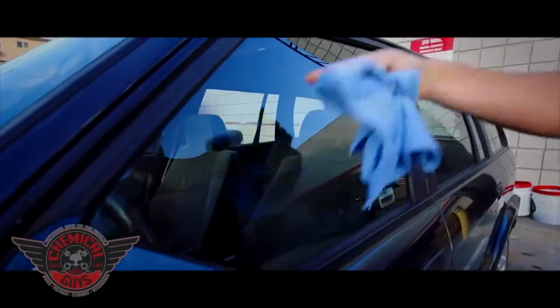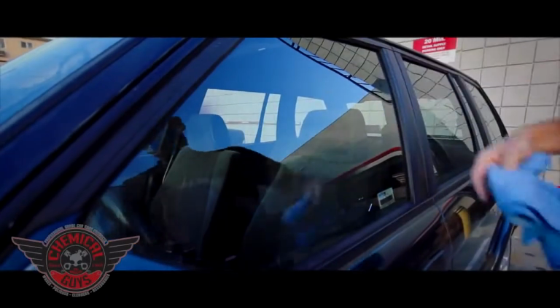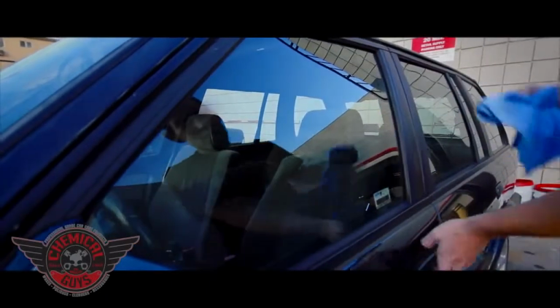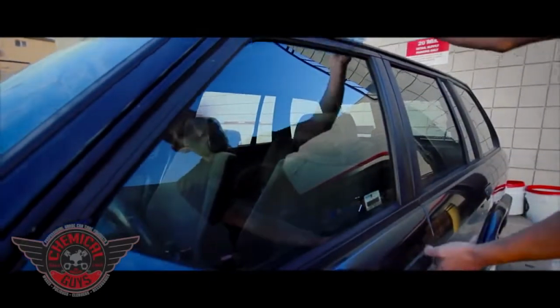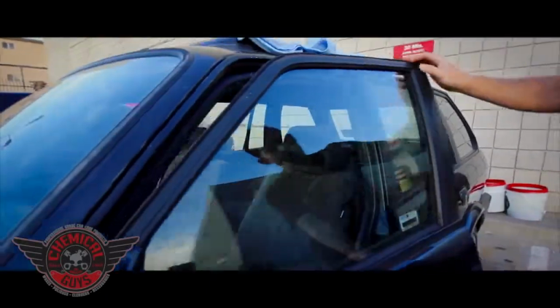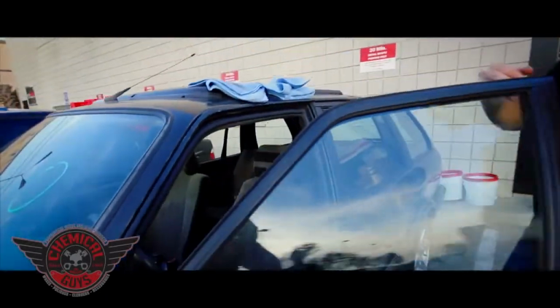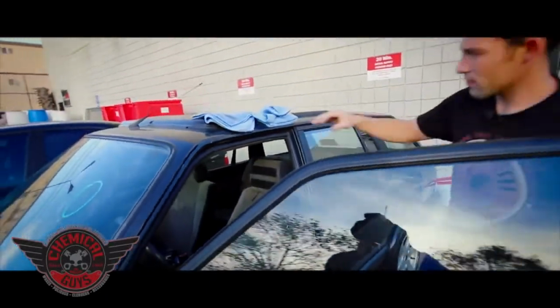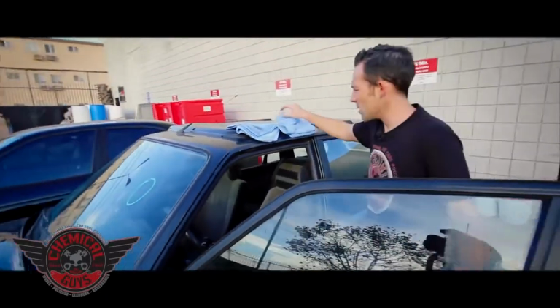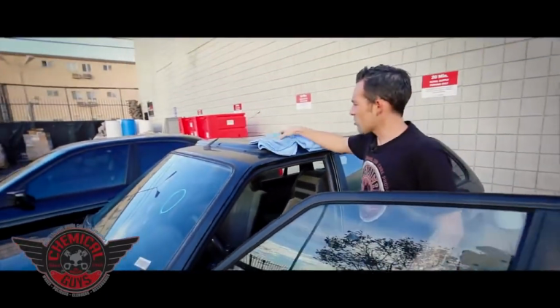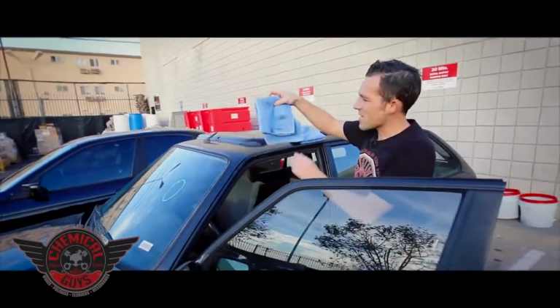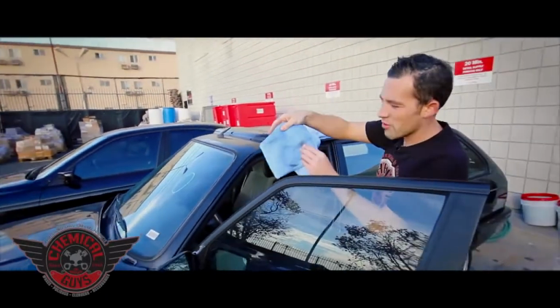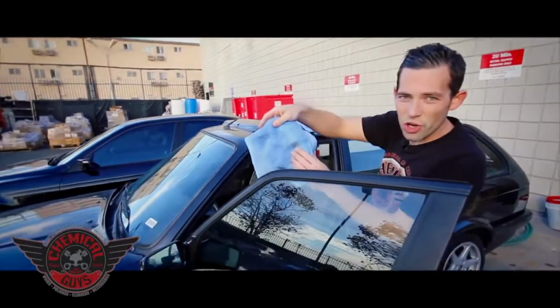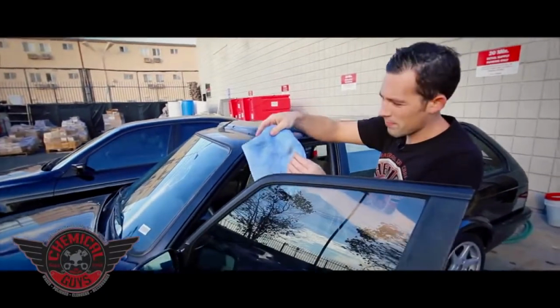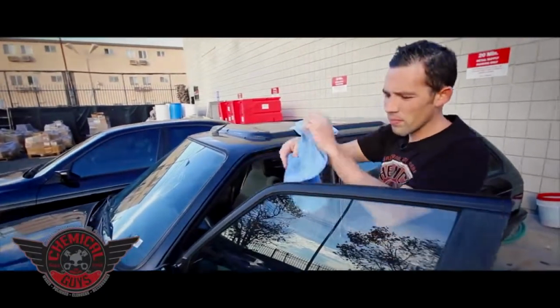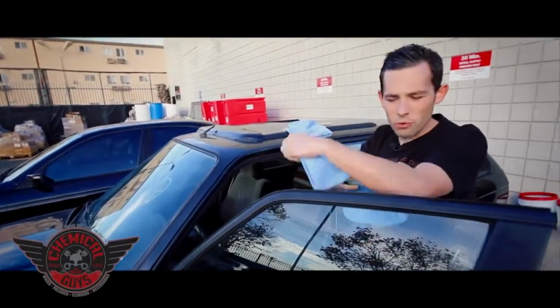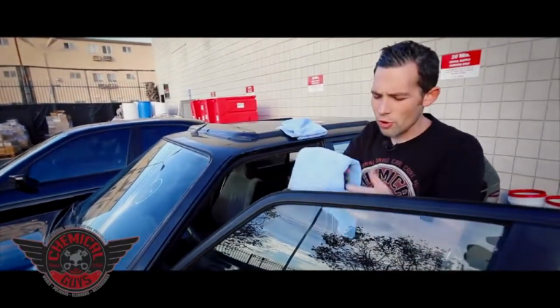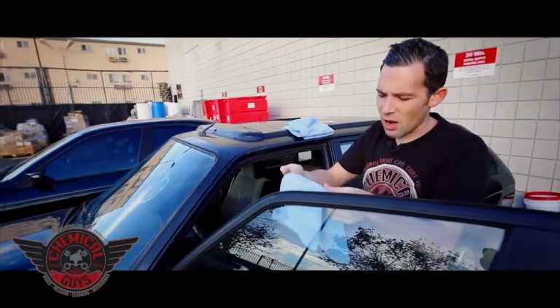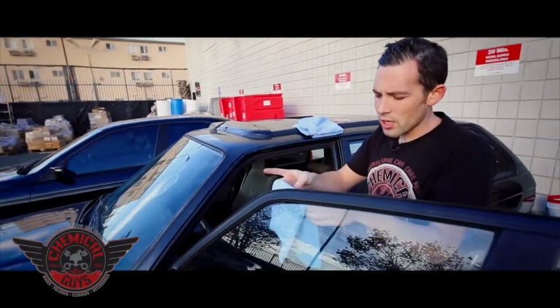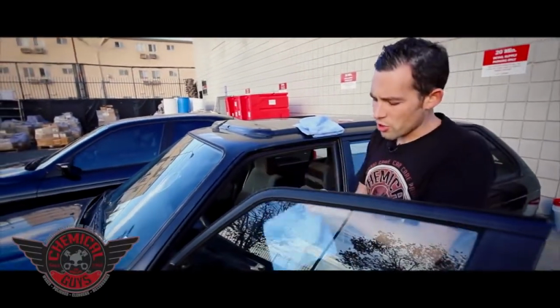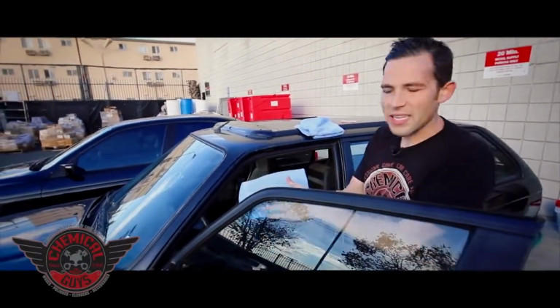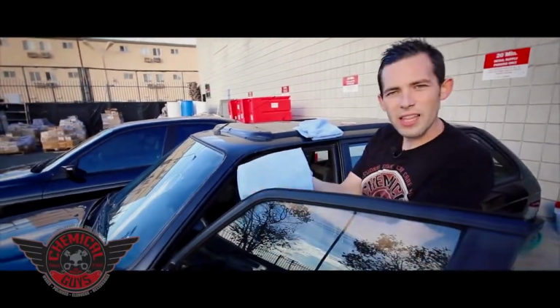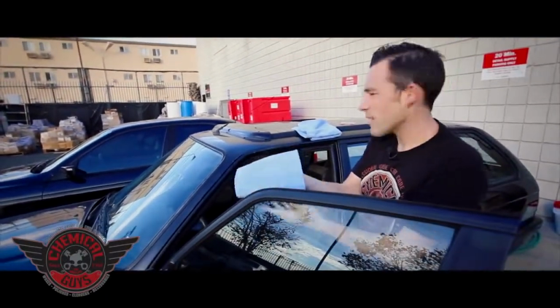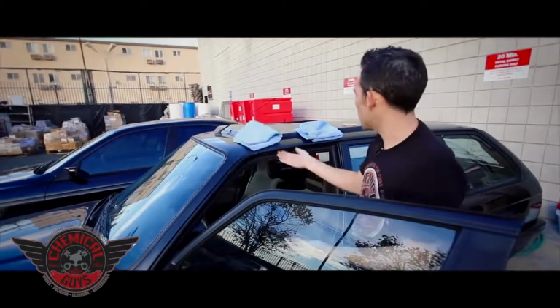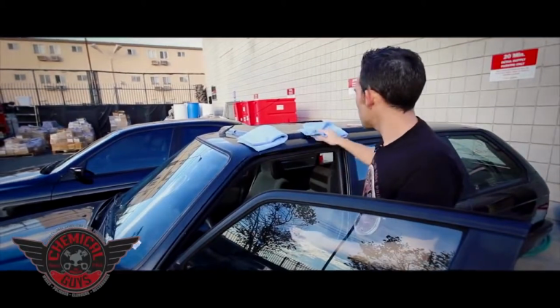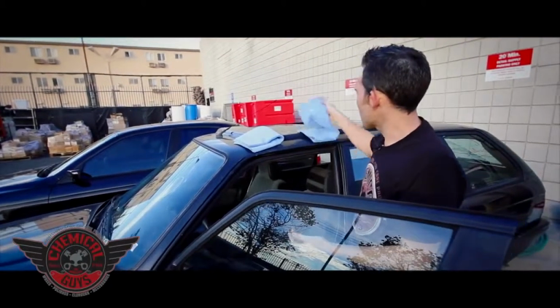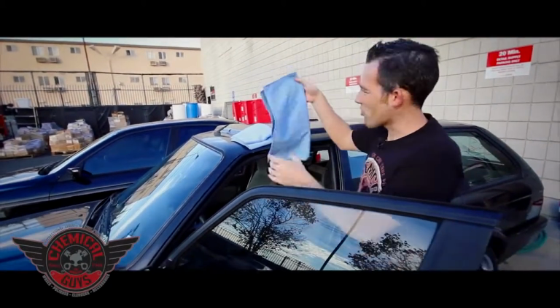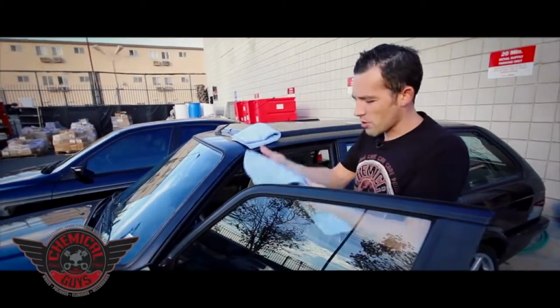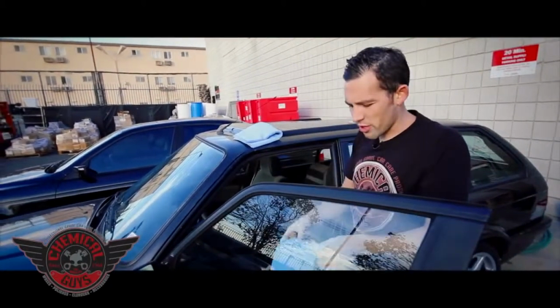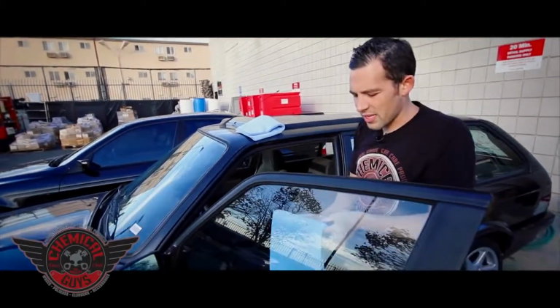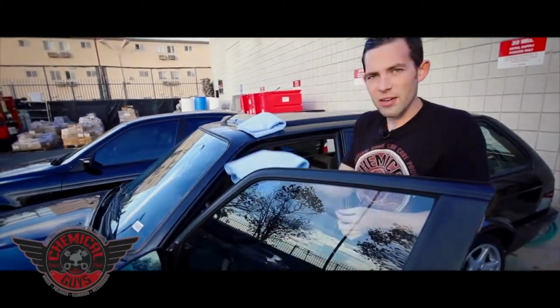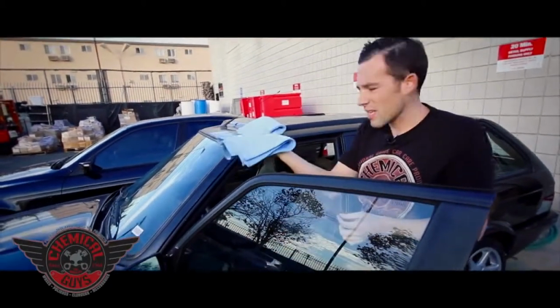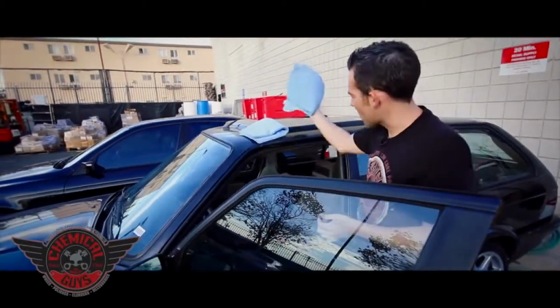The problem is that the inside is dirty too, so we're going to clean that as well. I'm going to take my towel — as you can see it's dirty — and refold it to a nice clean side. I'm going to go ahead and take my dry towel too and turn it to a nice clean side. Now we've got a nice clean drying towel.